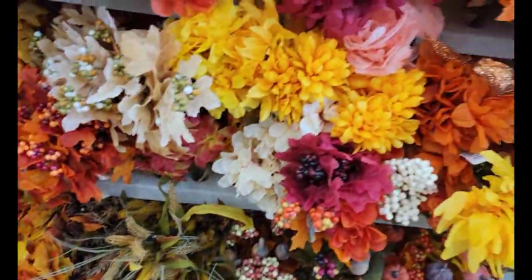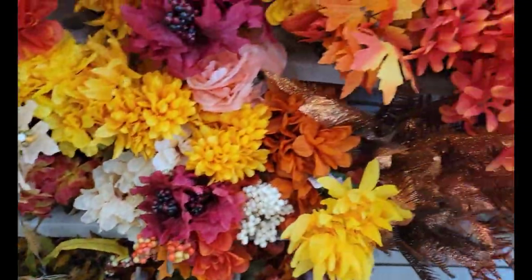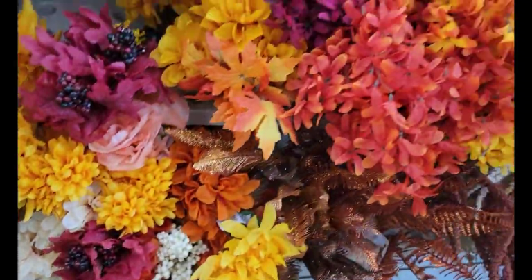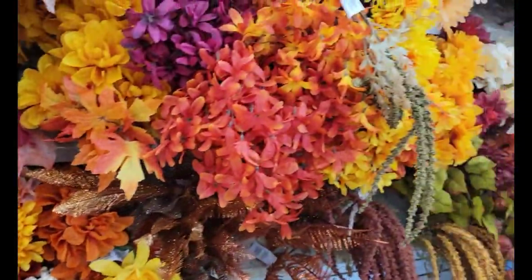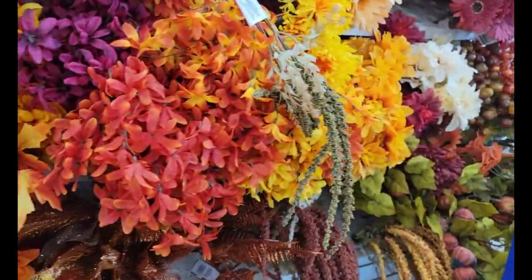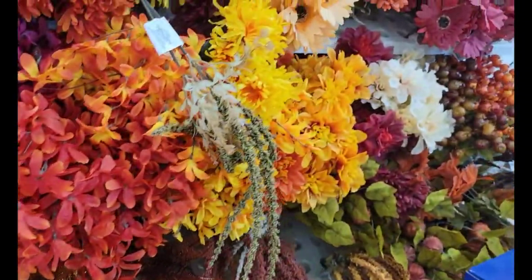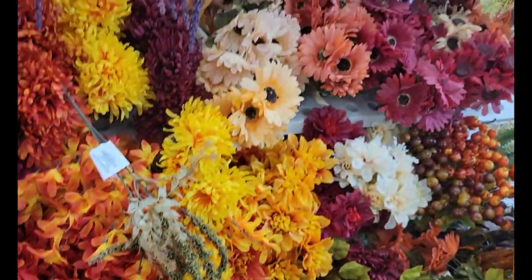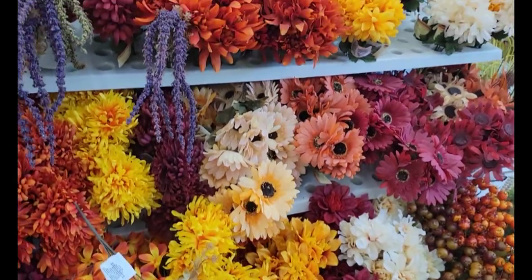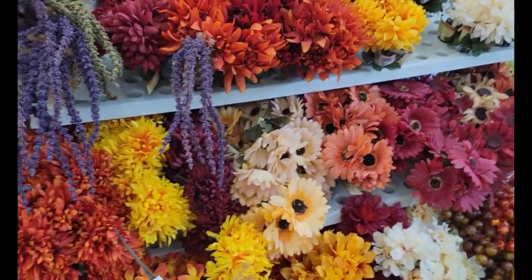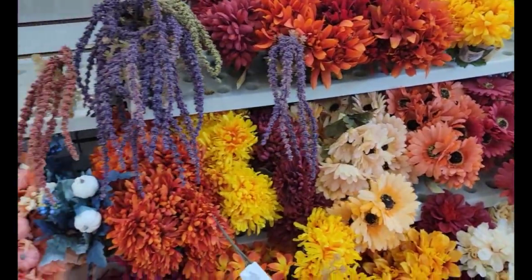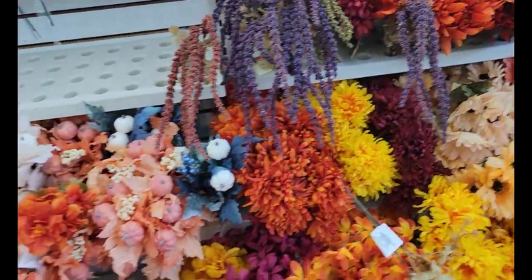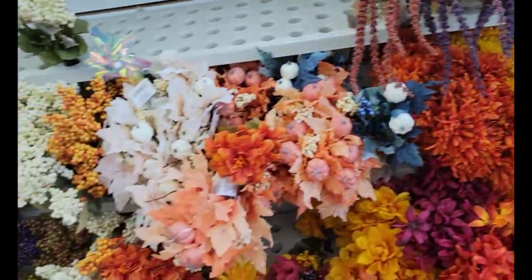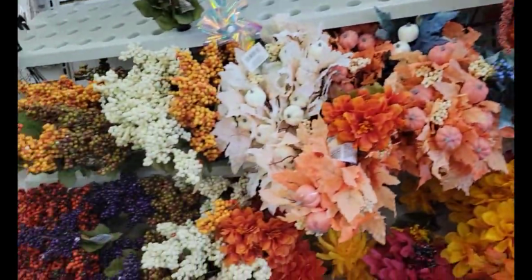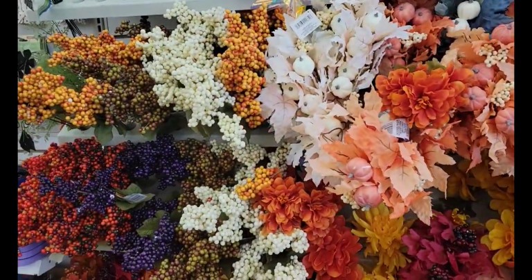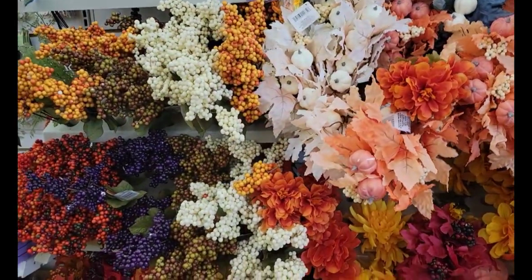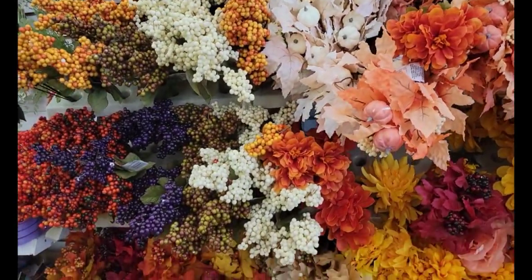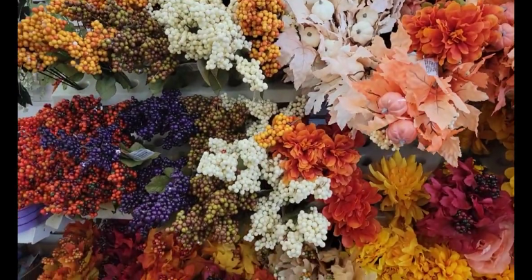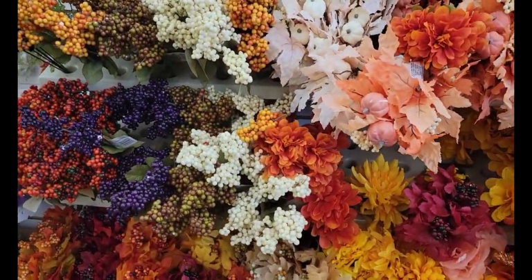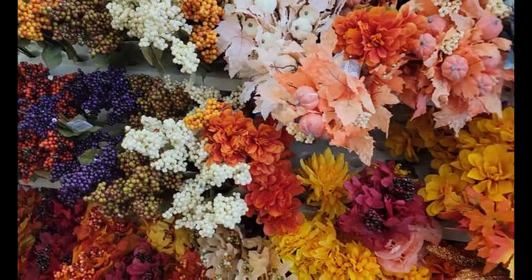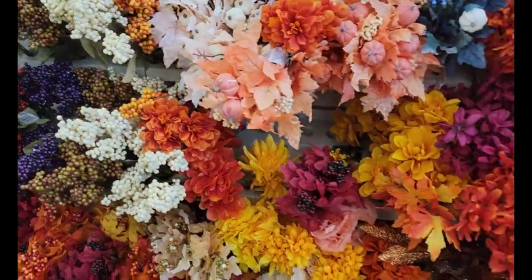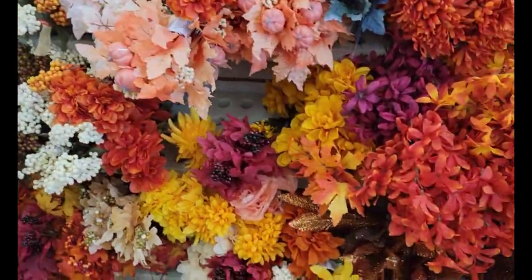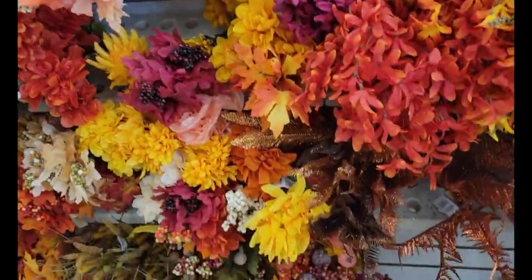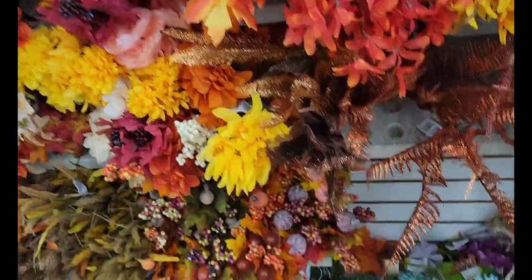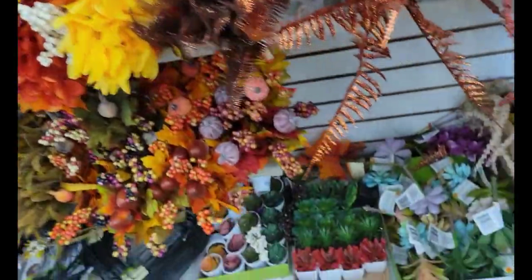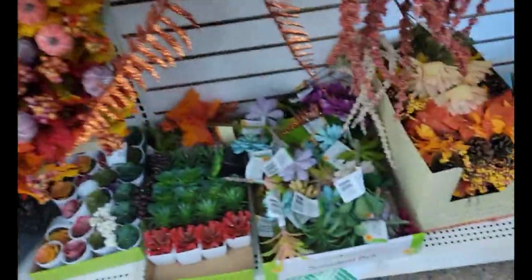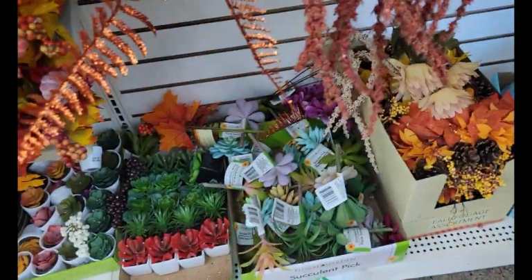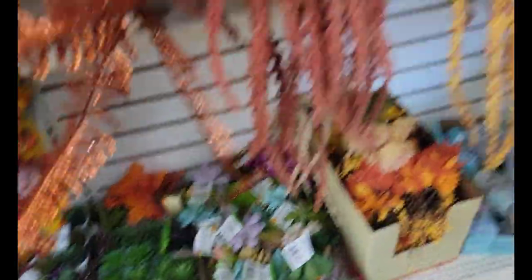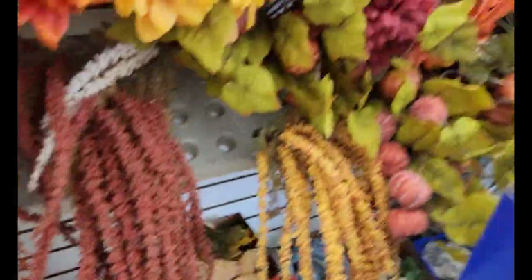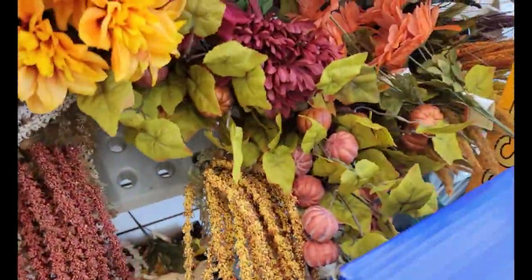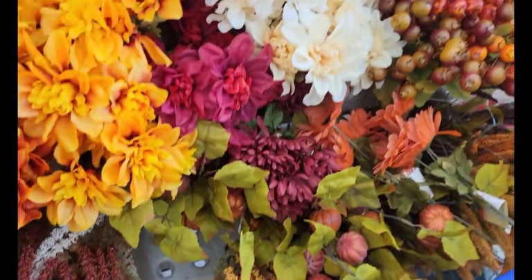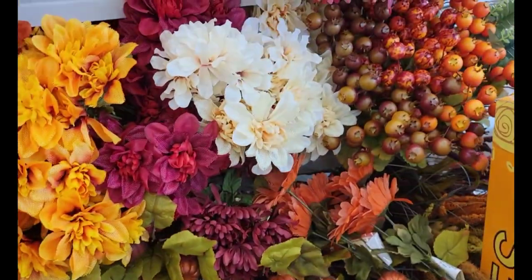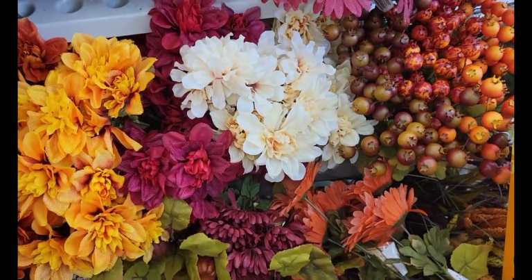I haven't seen the ones that I saw at my store yet and I really want to get a few of those, but they're still so pretty. Pumpkins, pigs, gourds, and the berries.